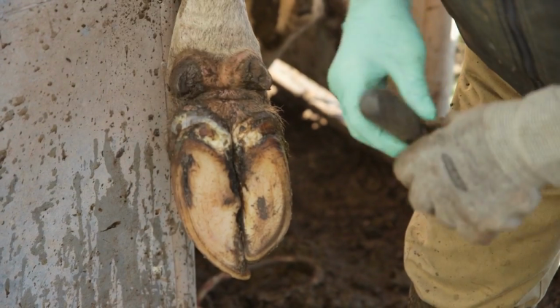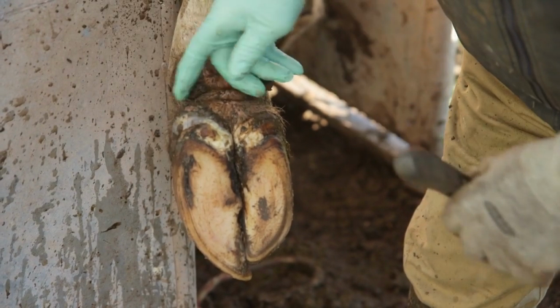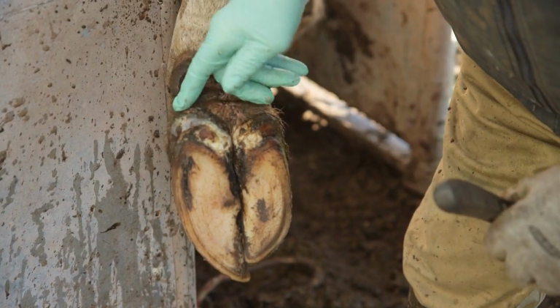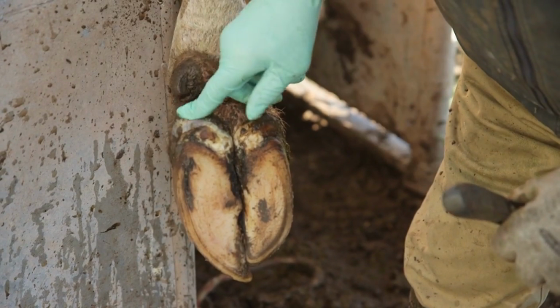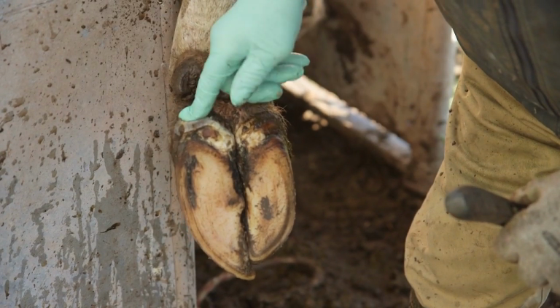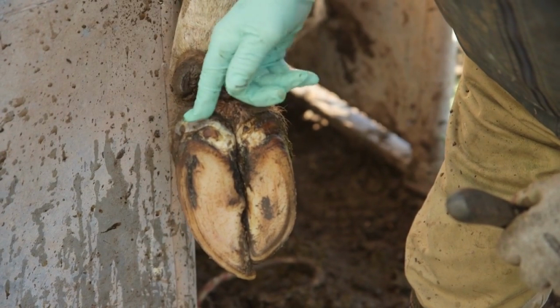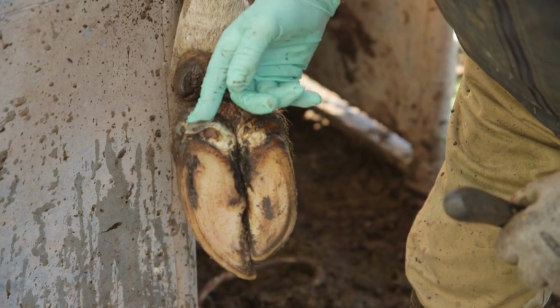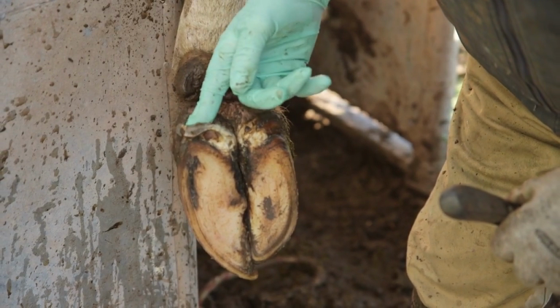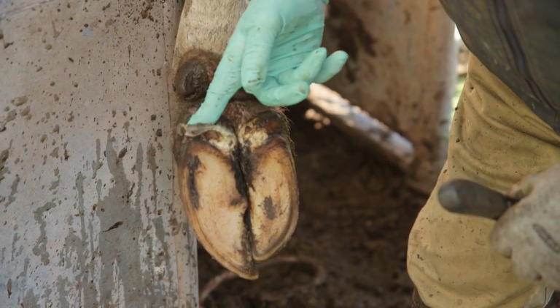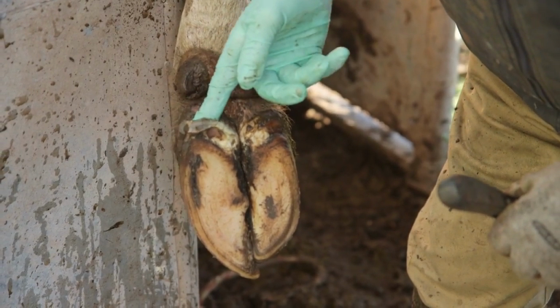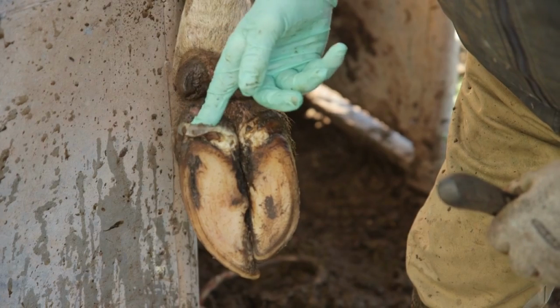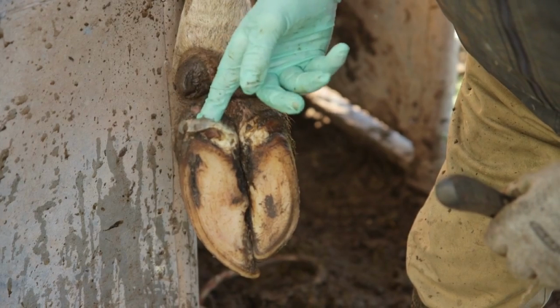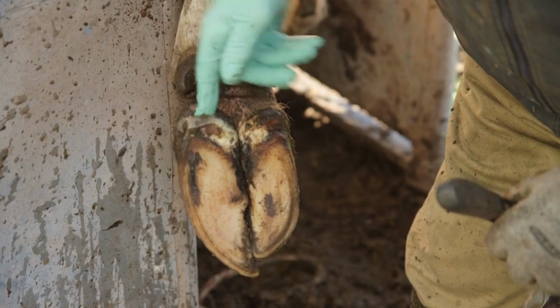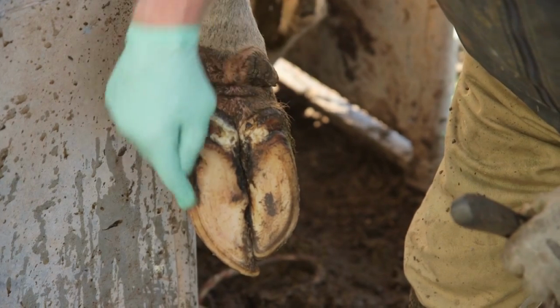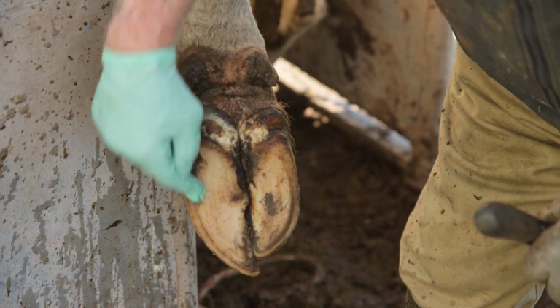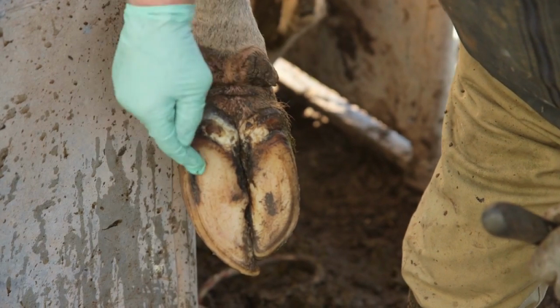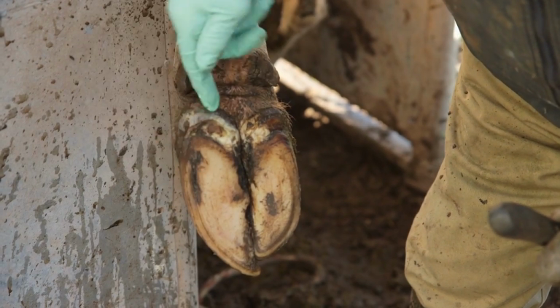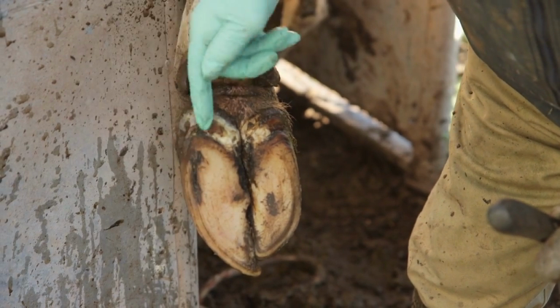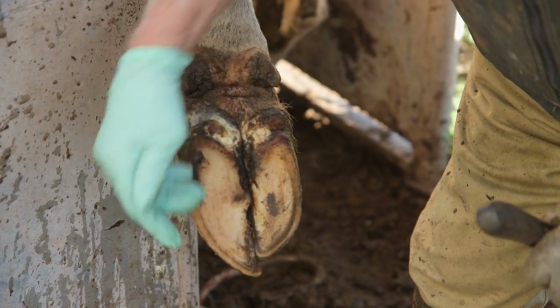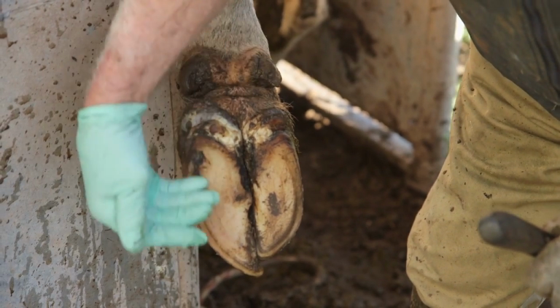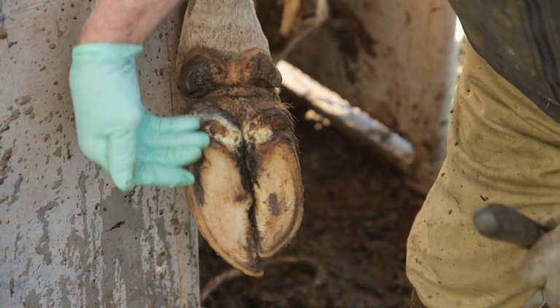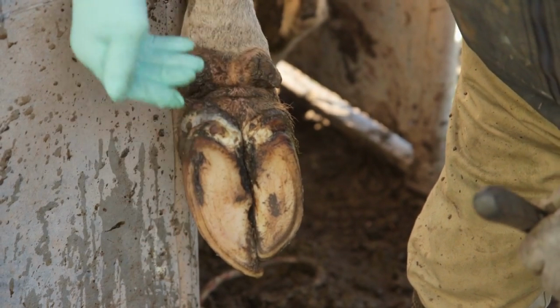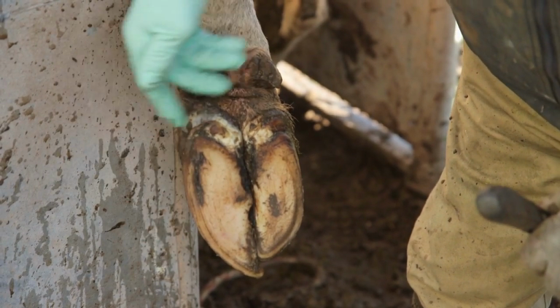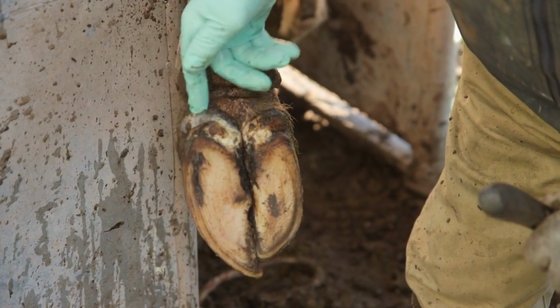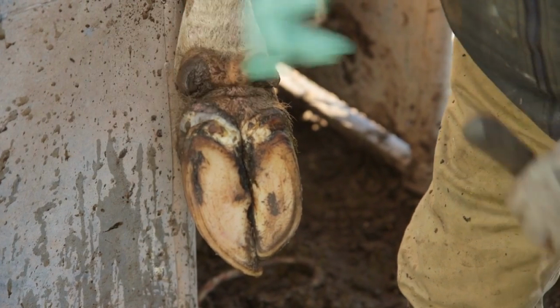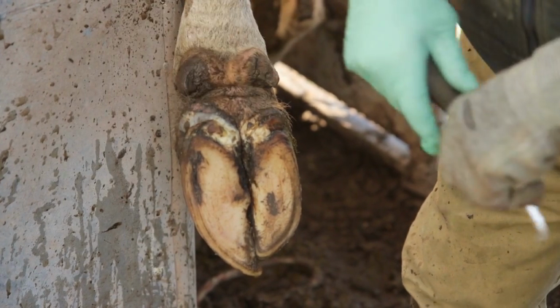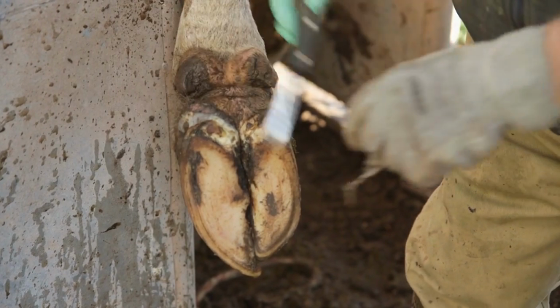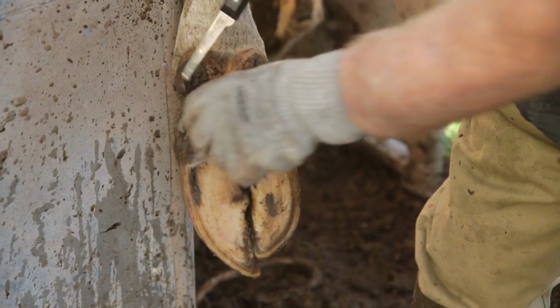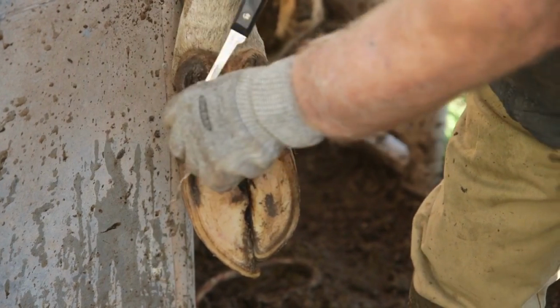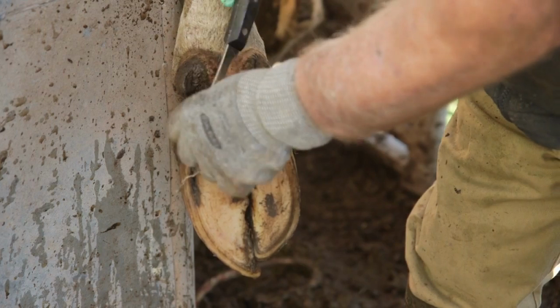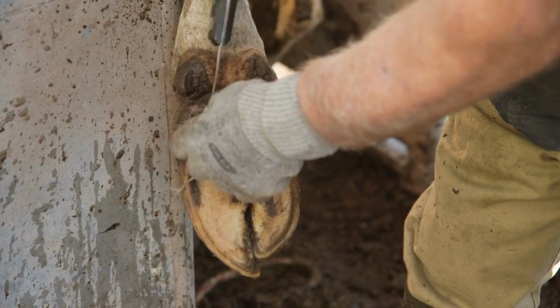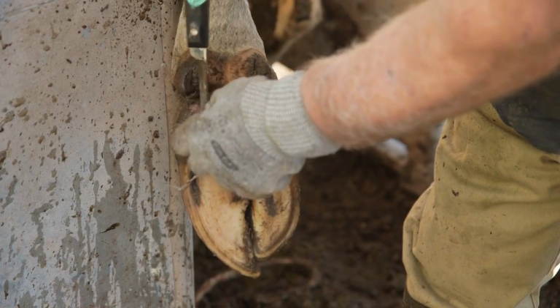Often the first sign is the separation of the wall at the coronet hairline. It also often occurs on the inner front claws of heifers.